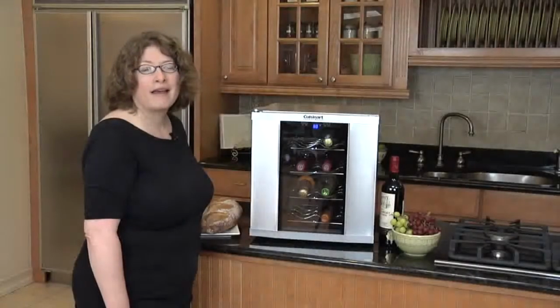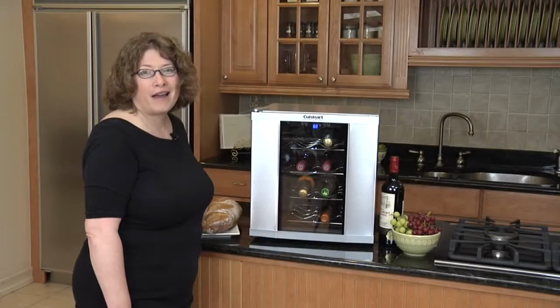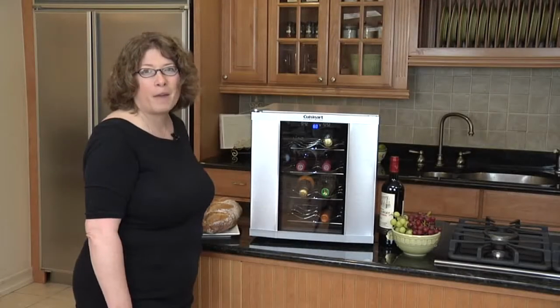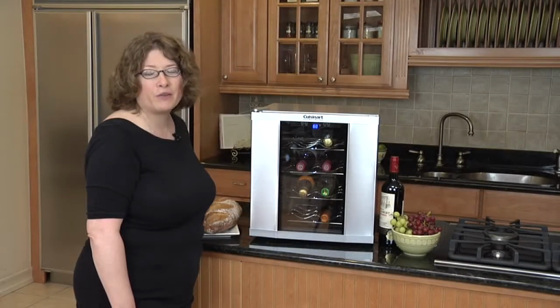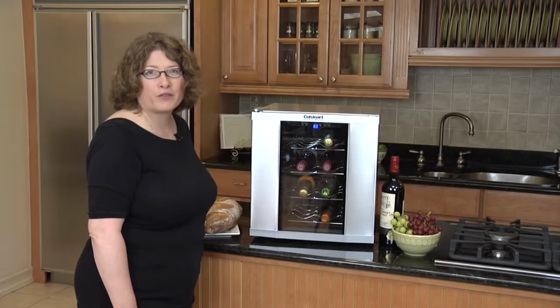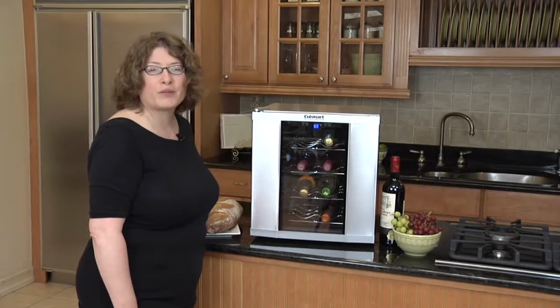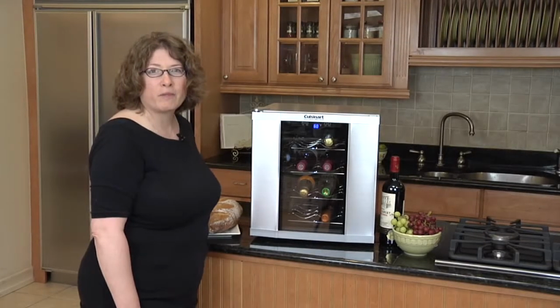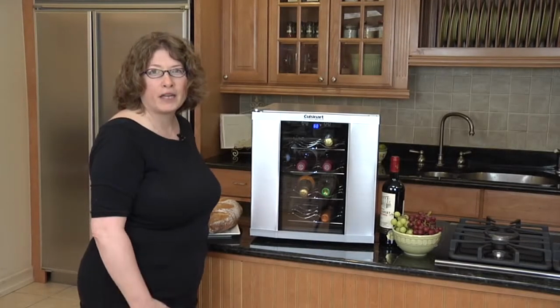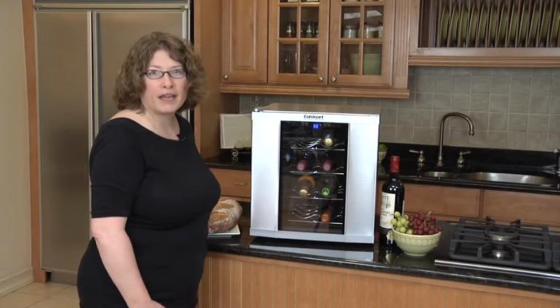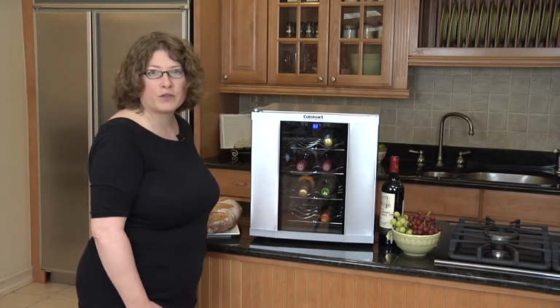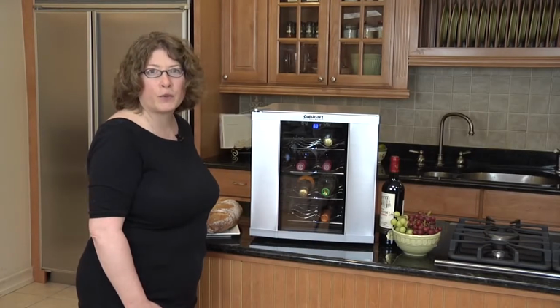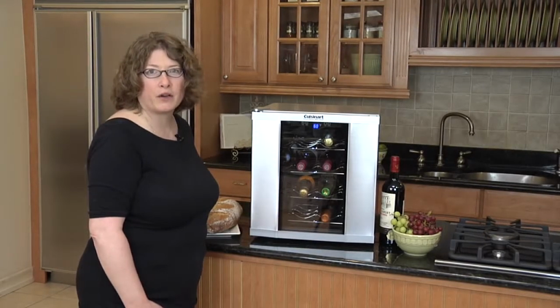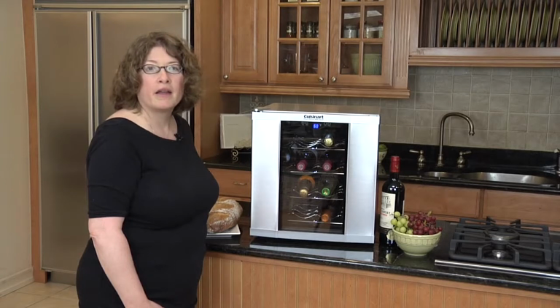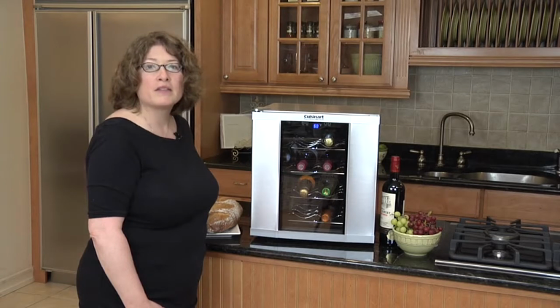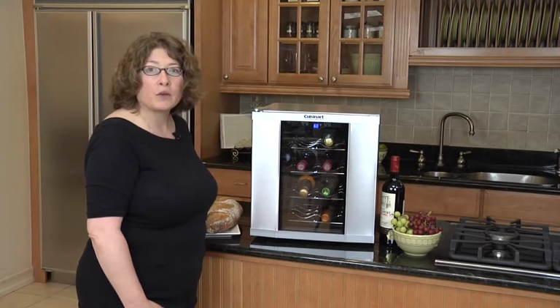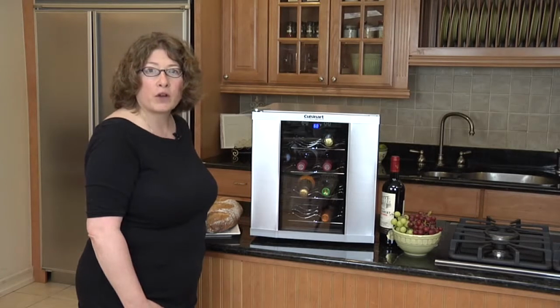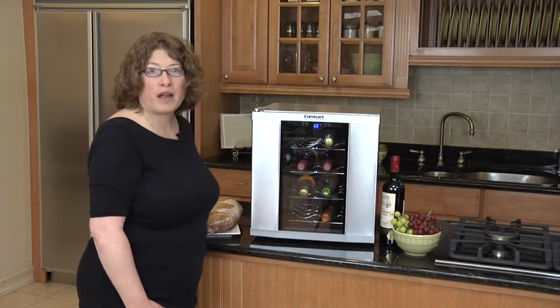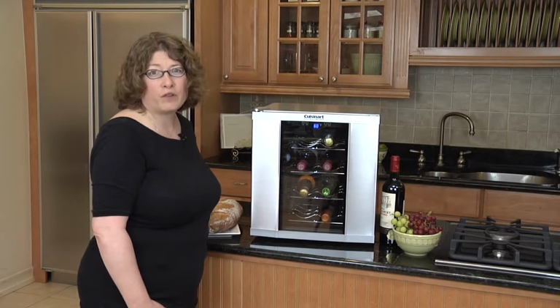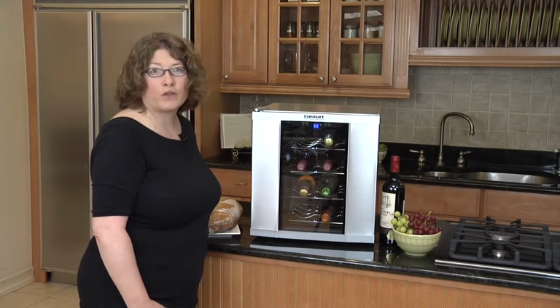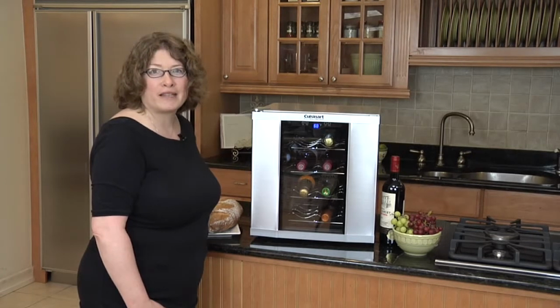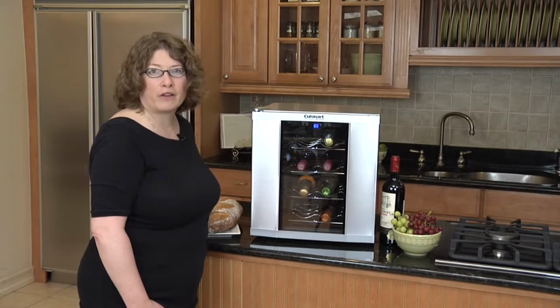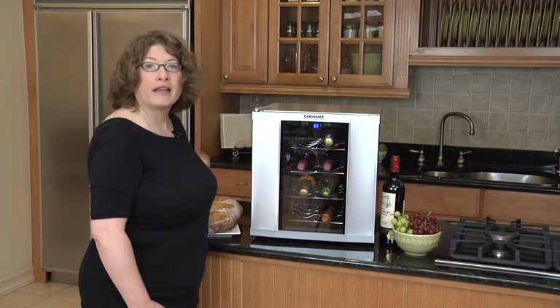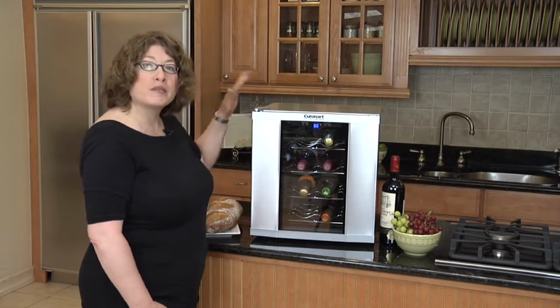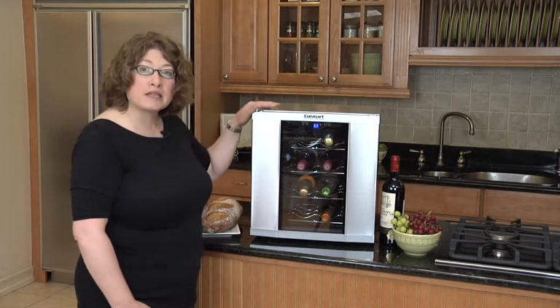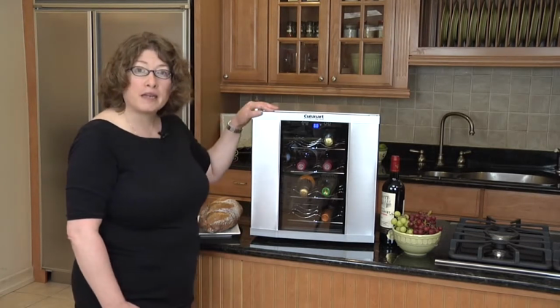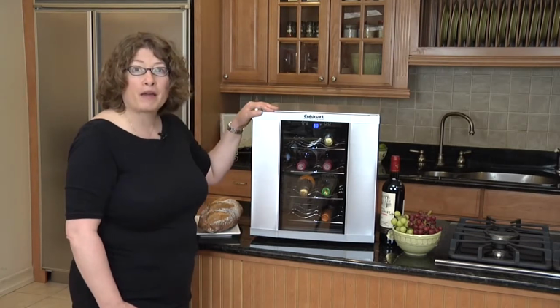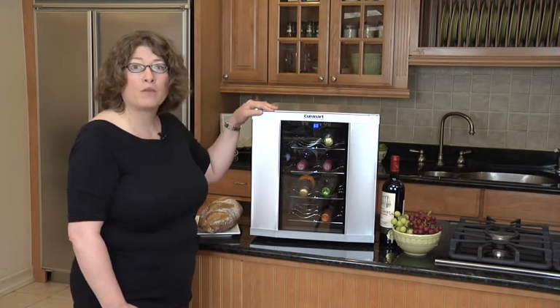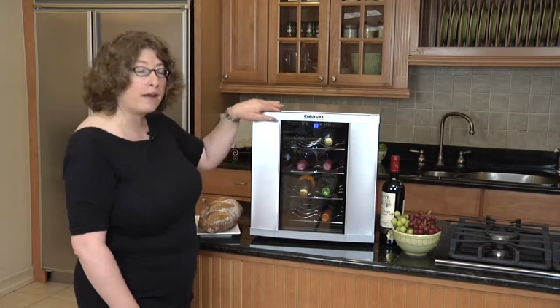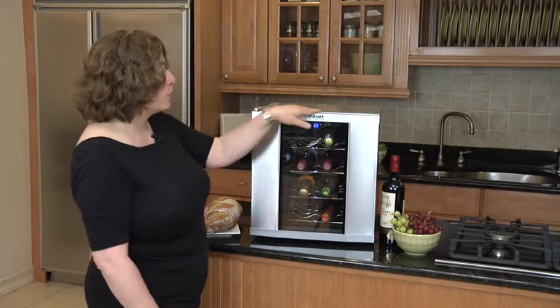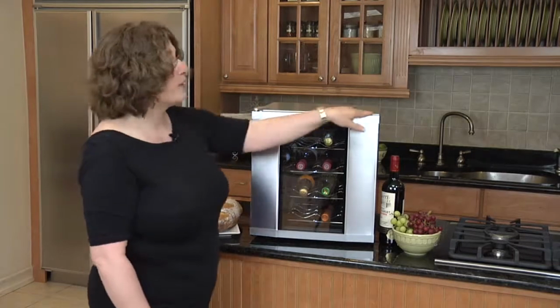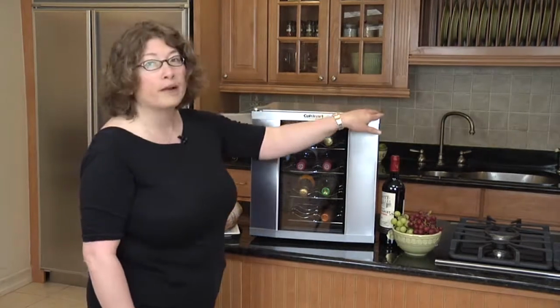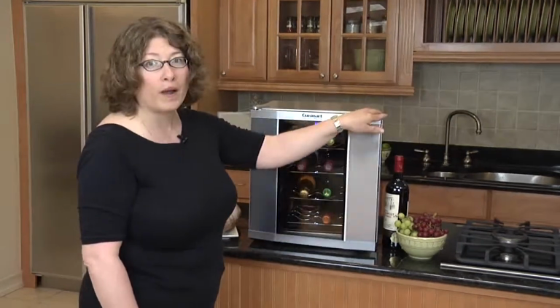Hi, I'm Mary Rogers, Director of Marketing Communications for Cuisinart. This is the Cuisinart Private Reserve wine cellar. It holds 16 bottles of wine, your choice red or white.